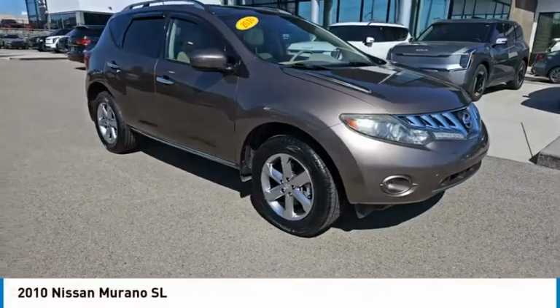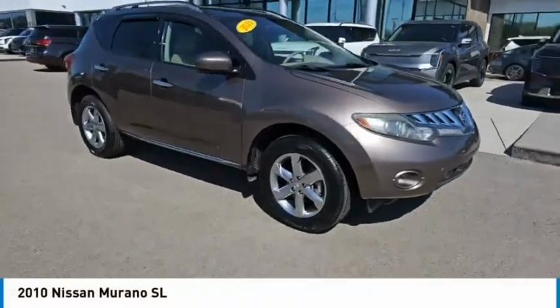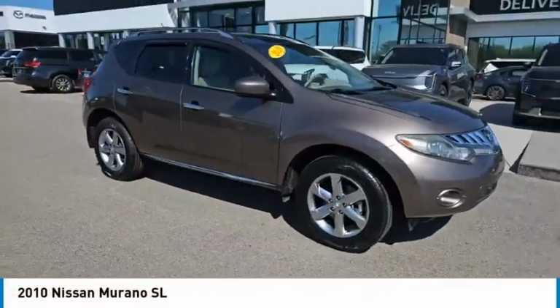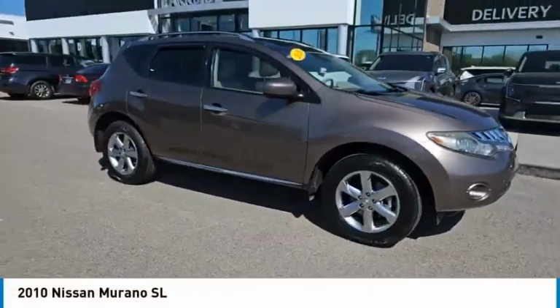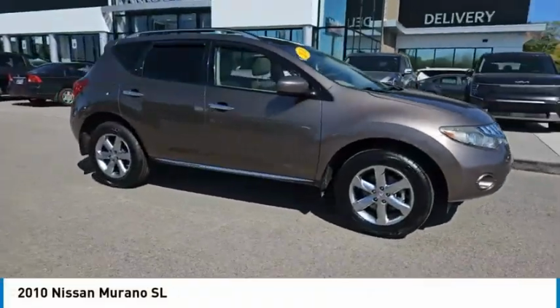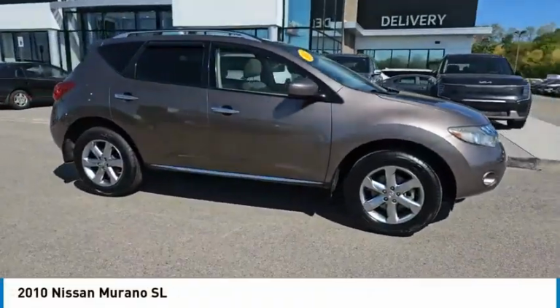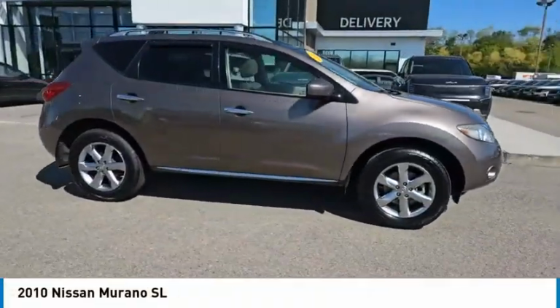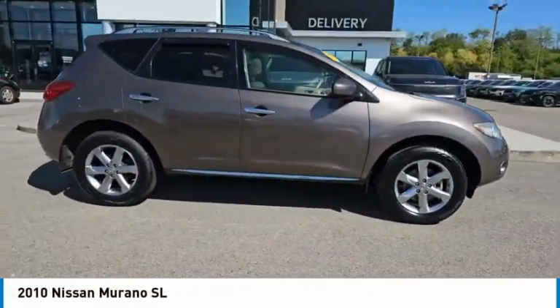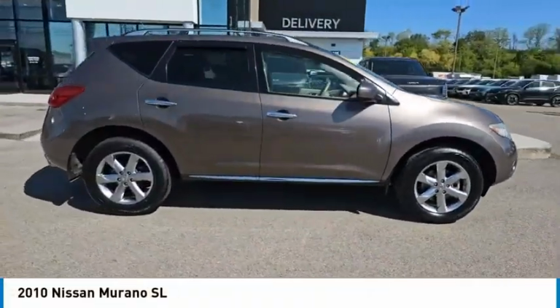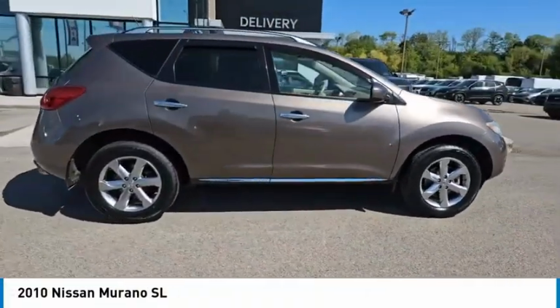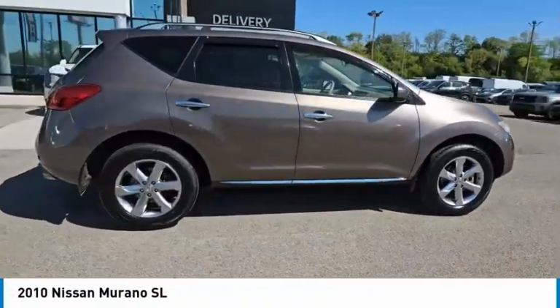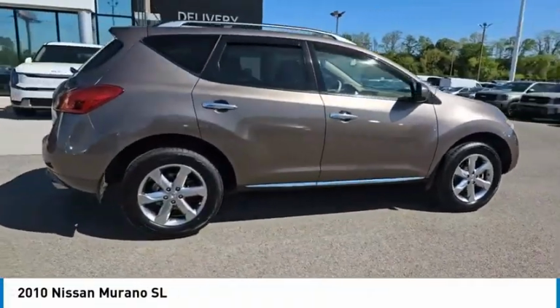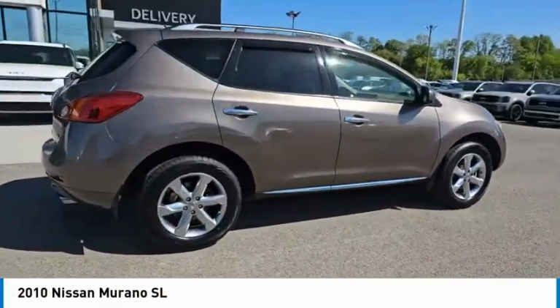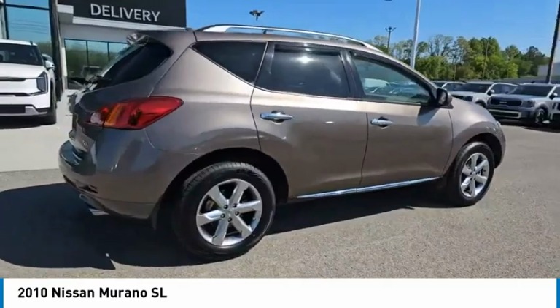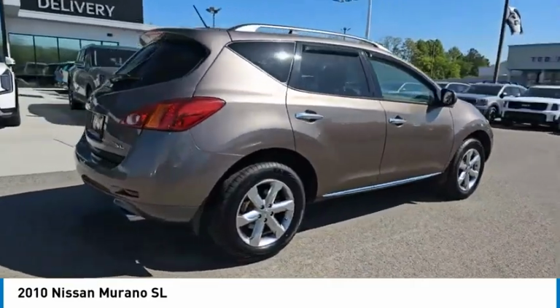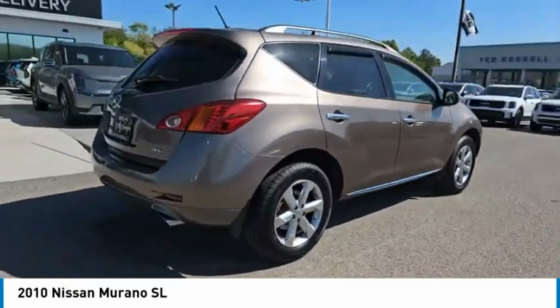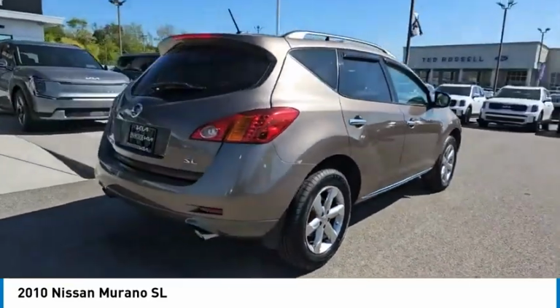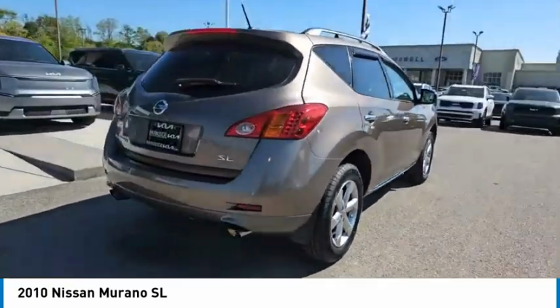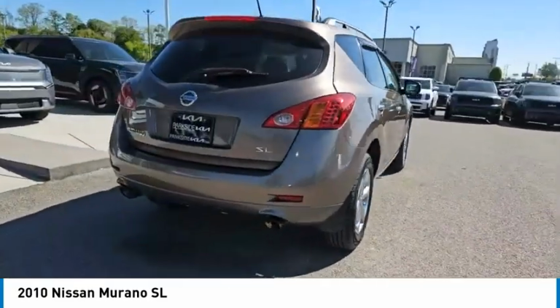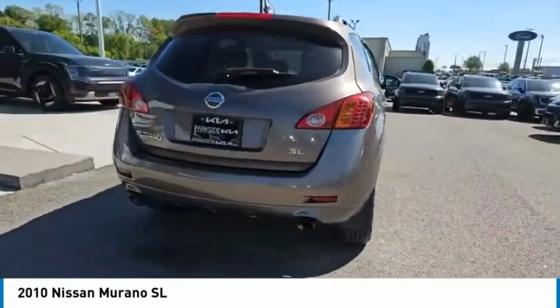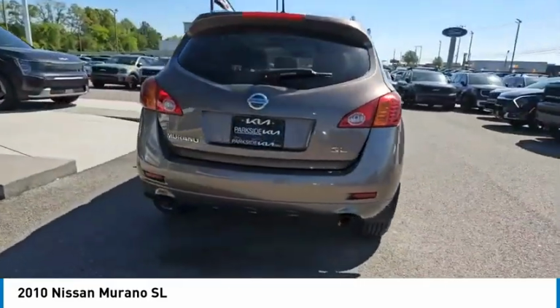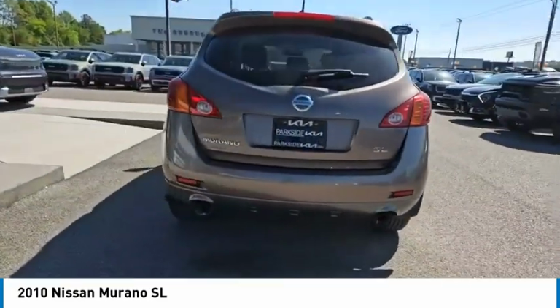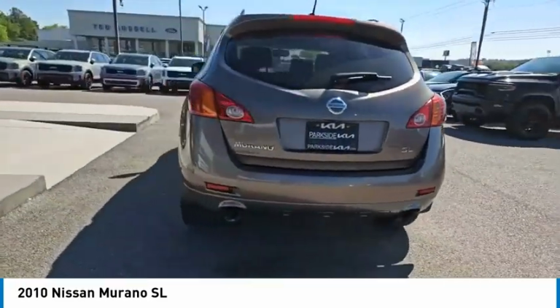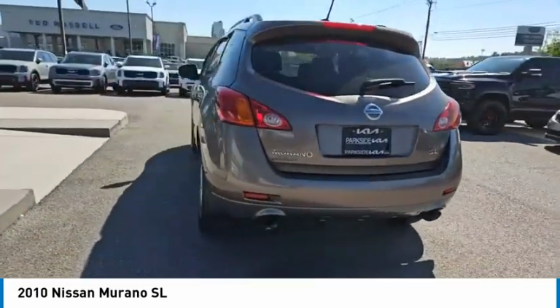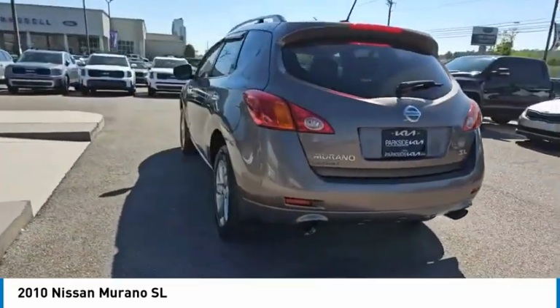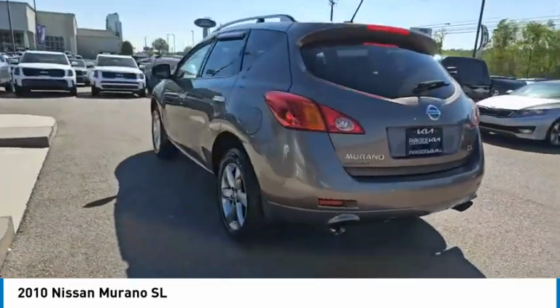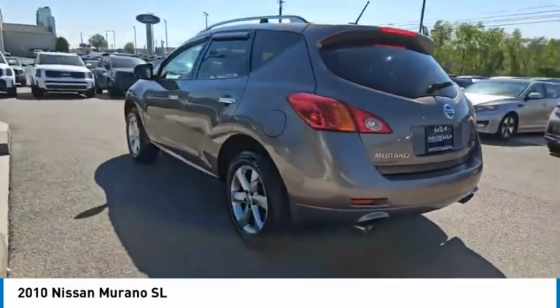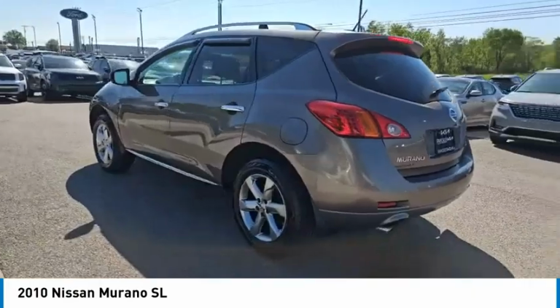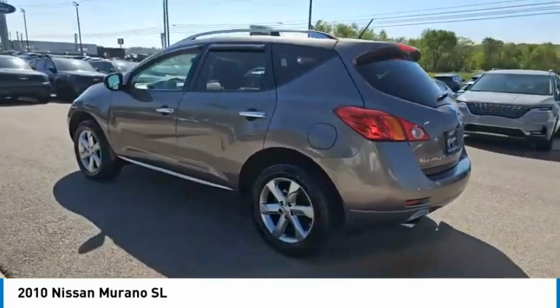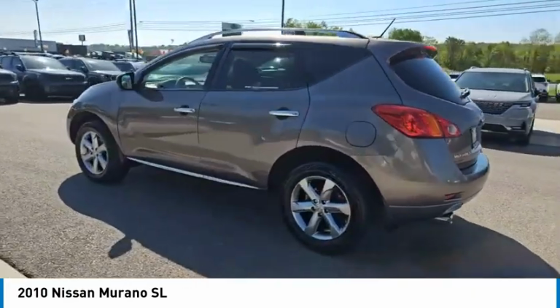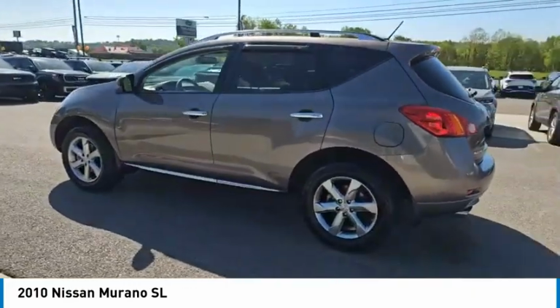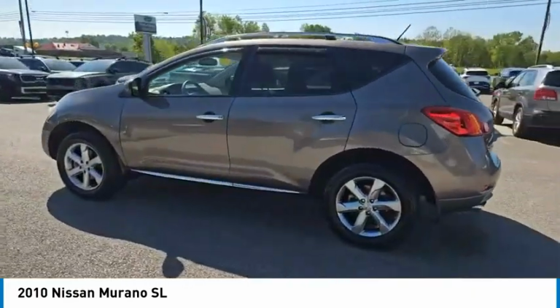Make a great choice today with the 2010 Murano. The peace of mind of award-winning safety, including a 5-star rating for side impact crash safety, comes standard with the Nissan Murano.